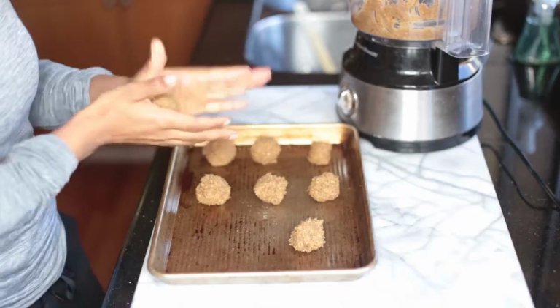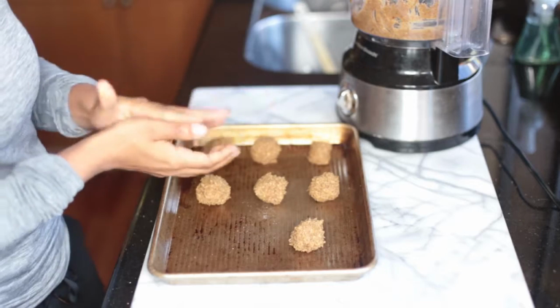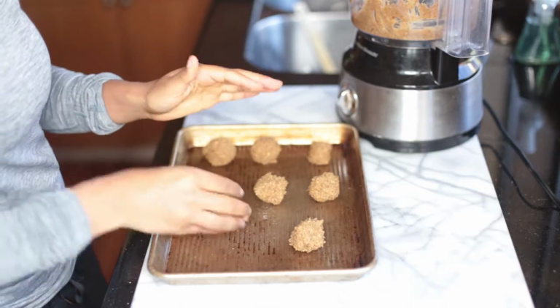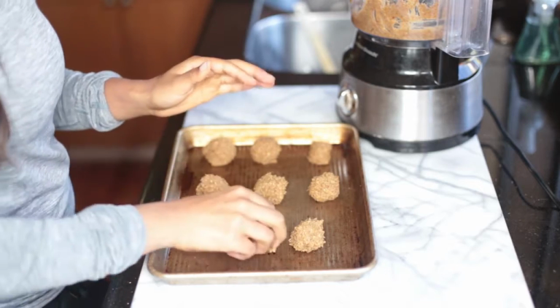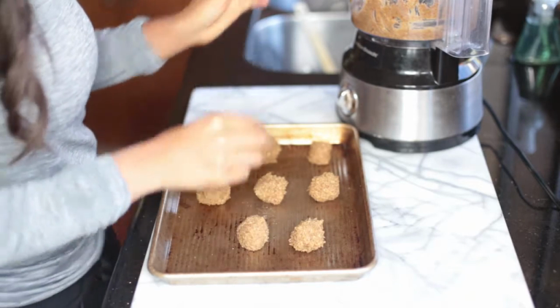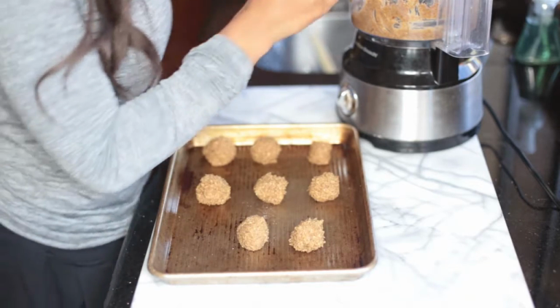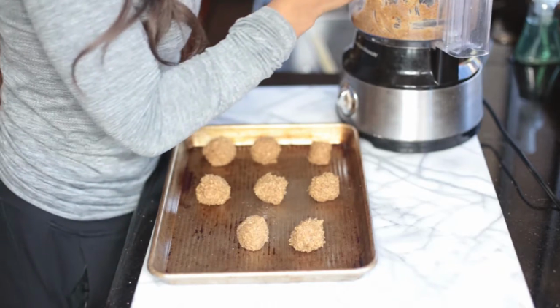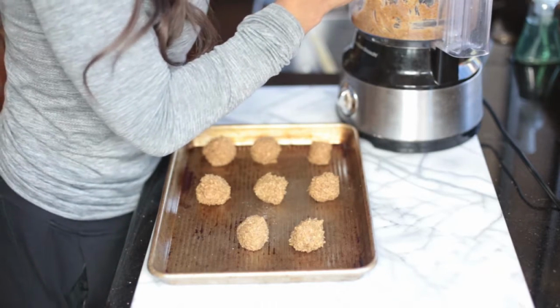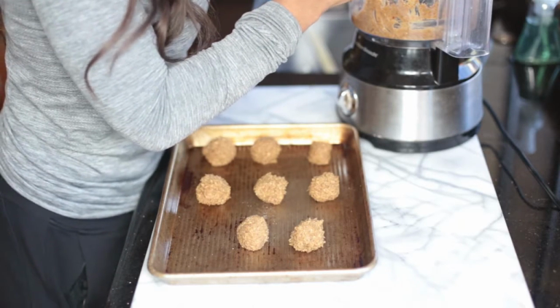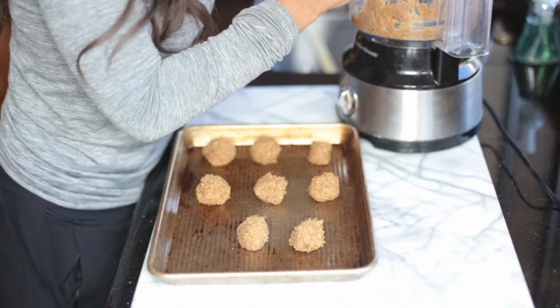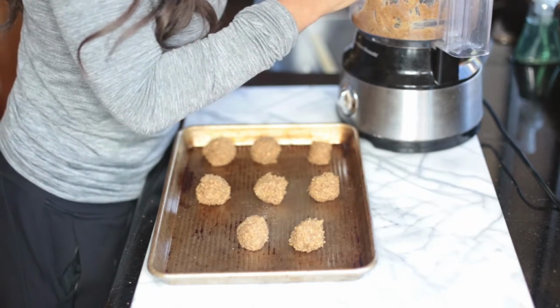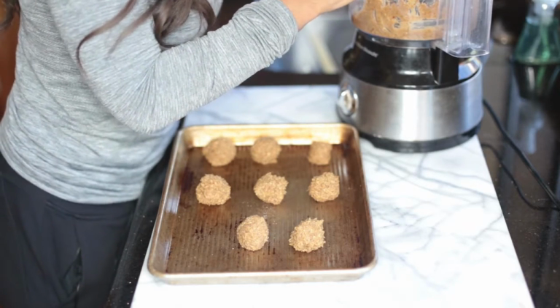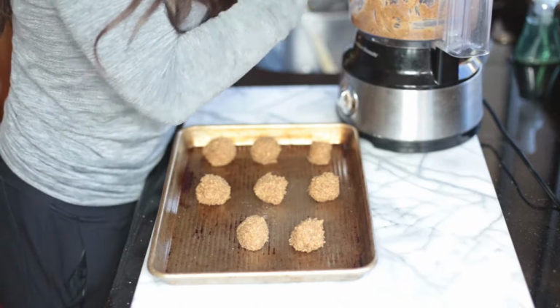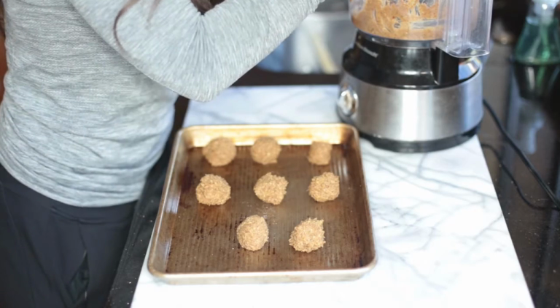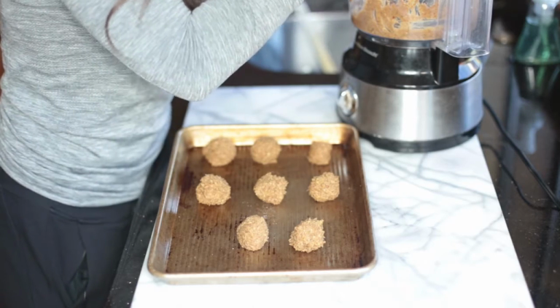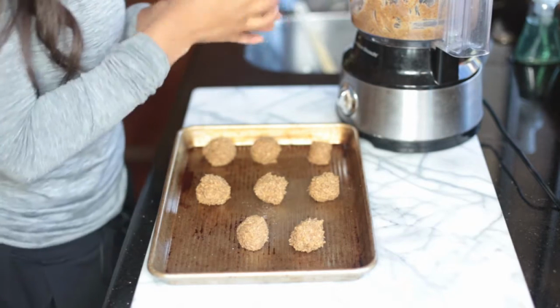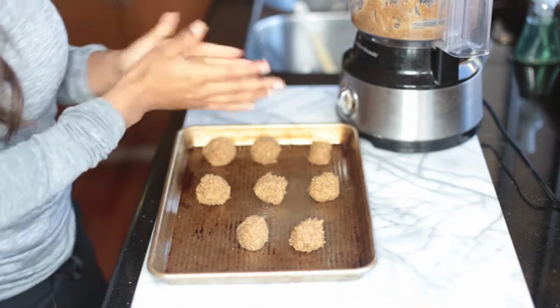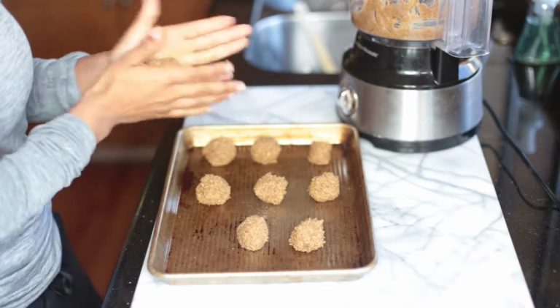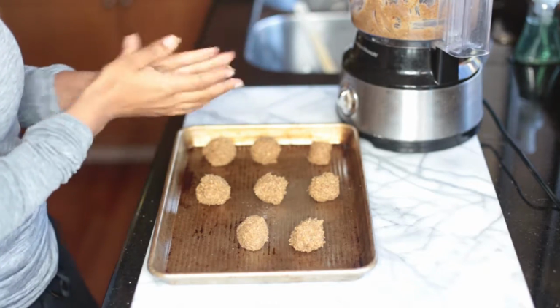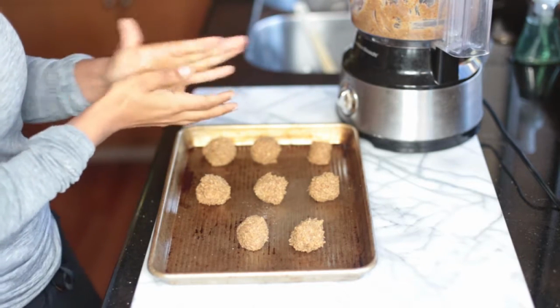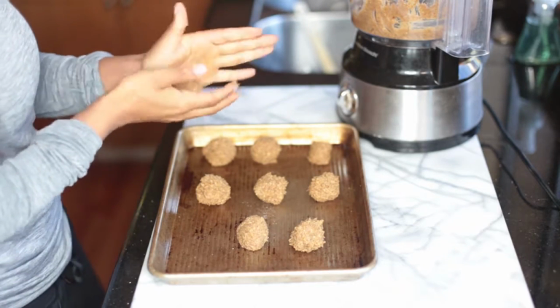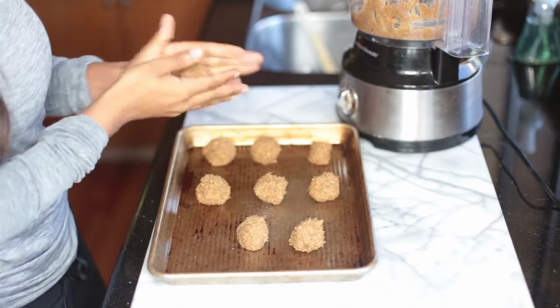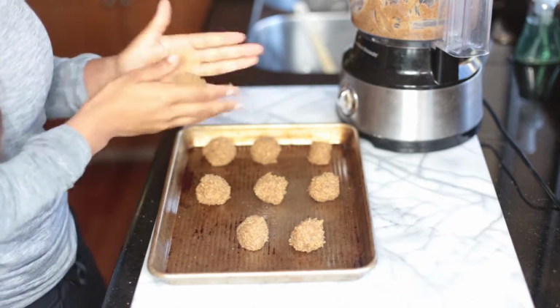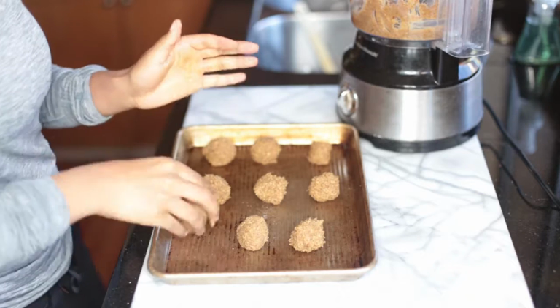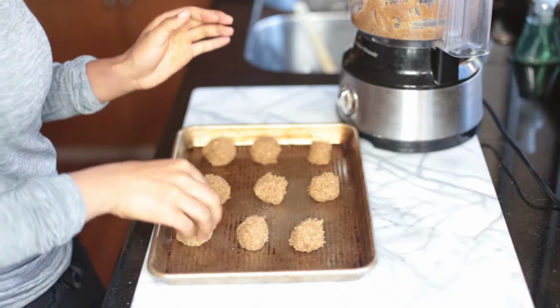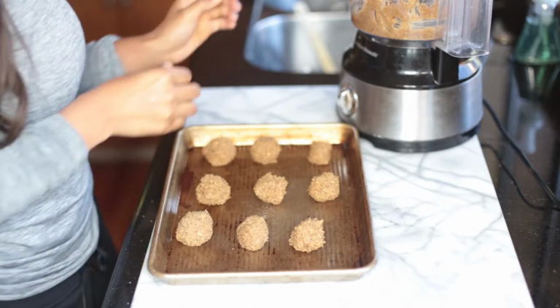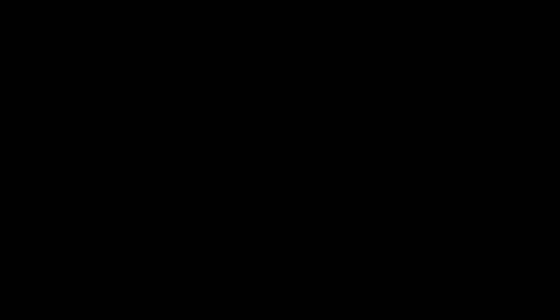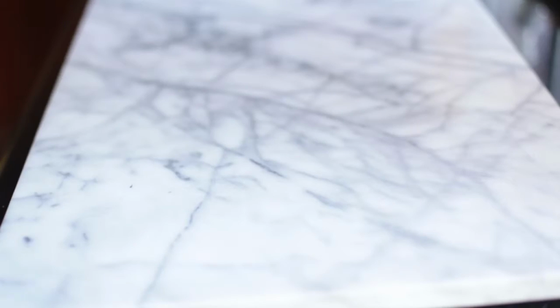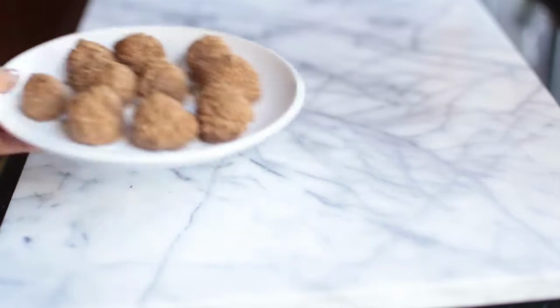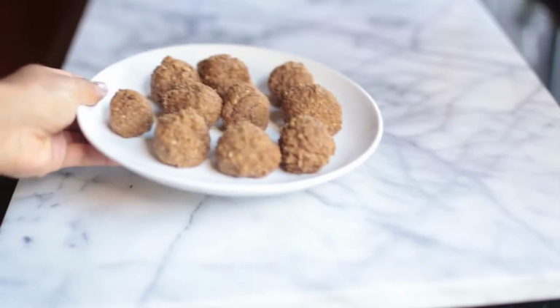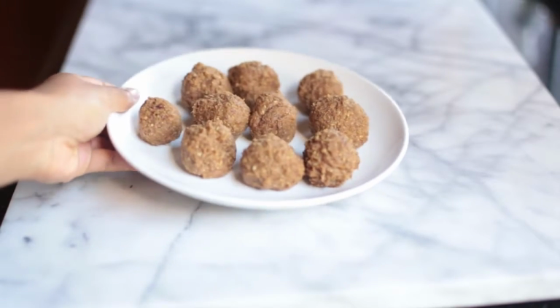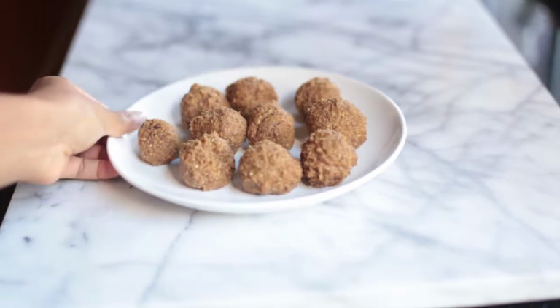Once your dough comes together, you're going to roll it into balls and place them in the refrigerator for about 30 minutes to allow your donut holes to firm up. Once you remove them from the fridge, sprinkle with a little extra cinnamon and you're done.